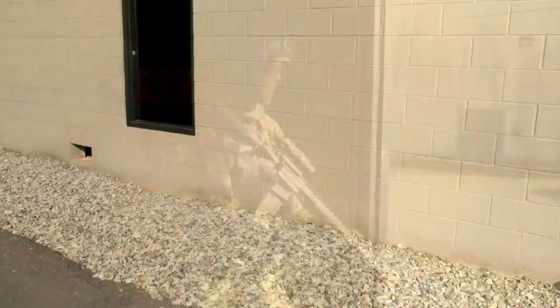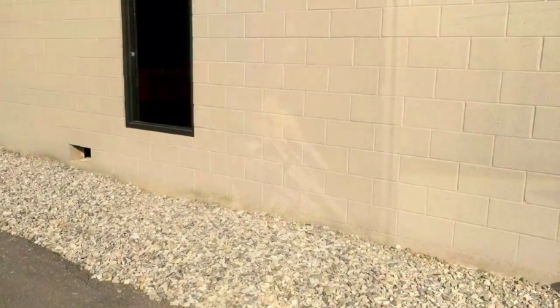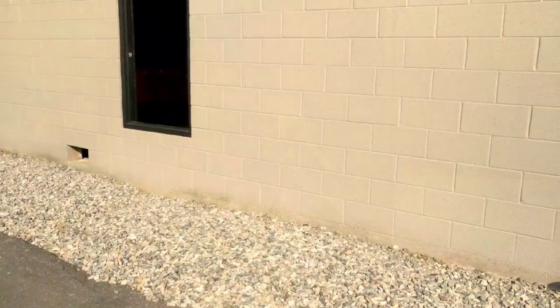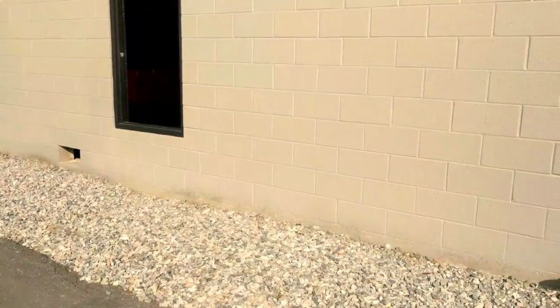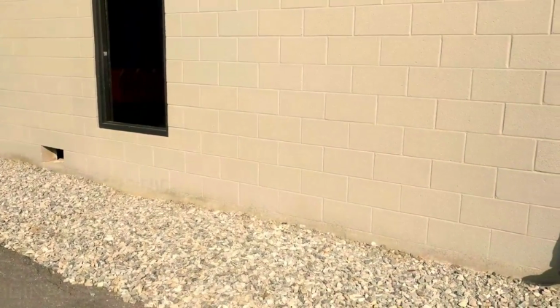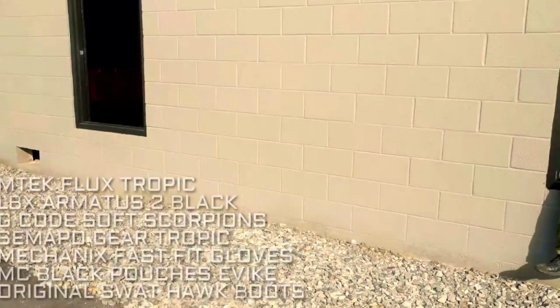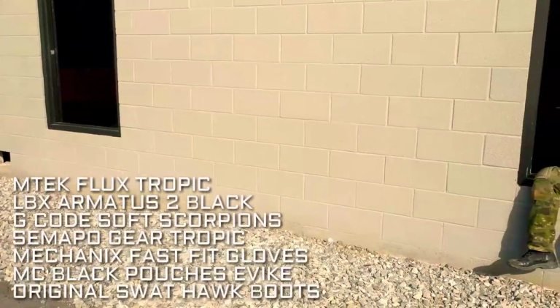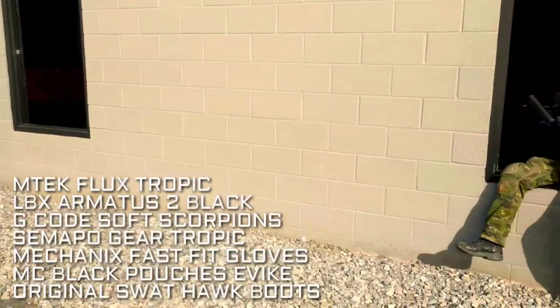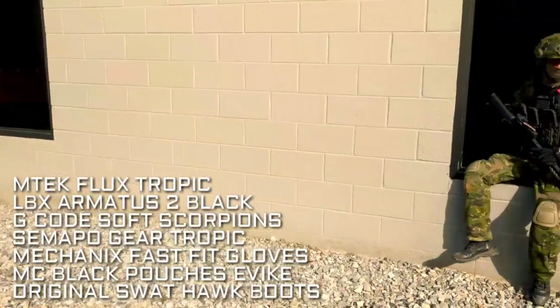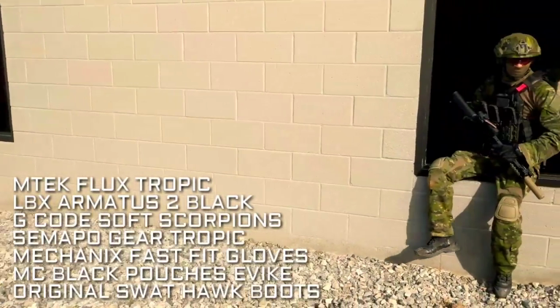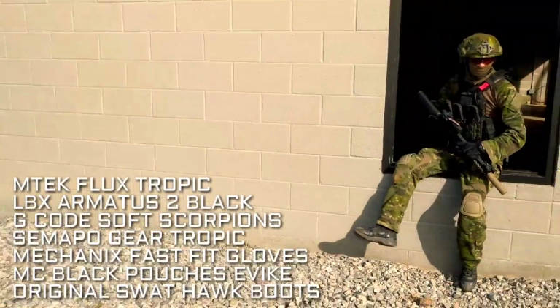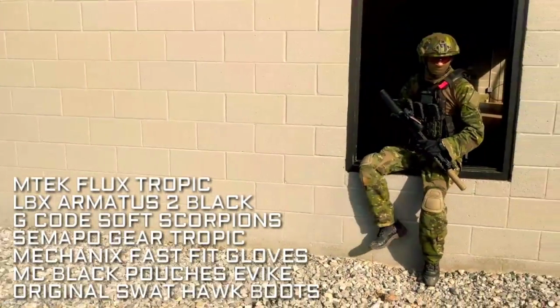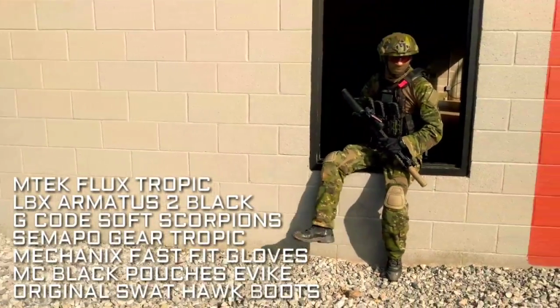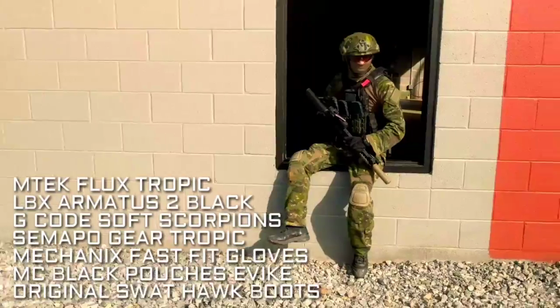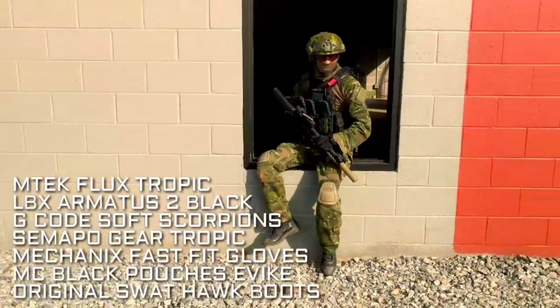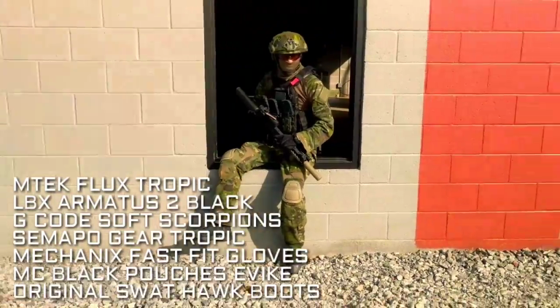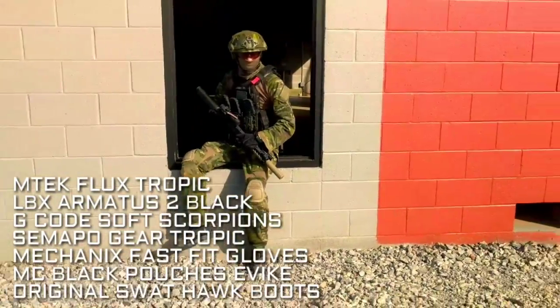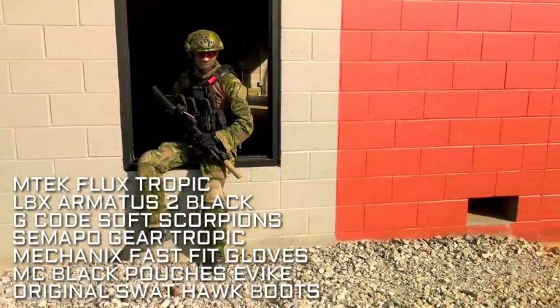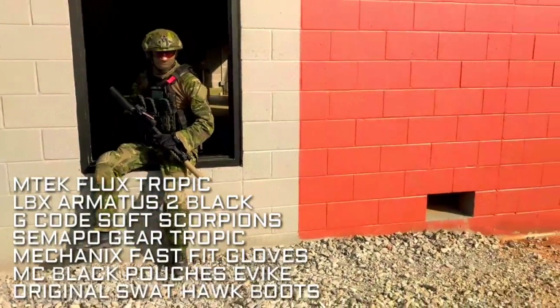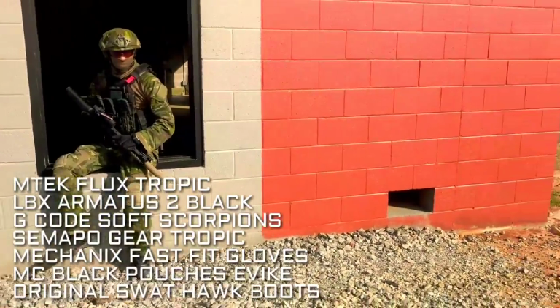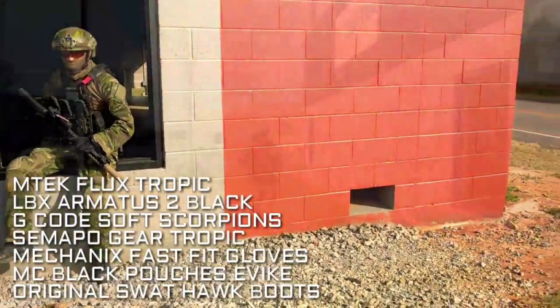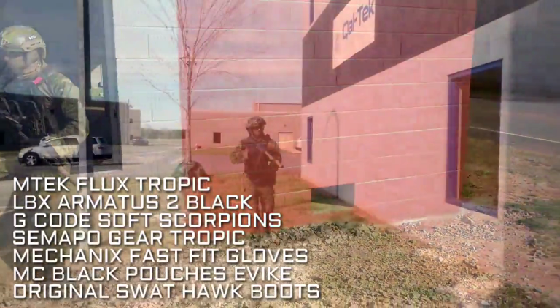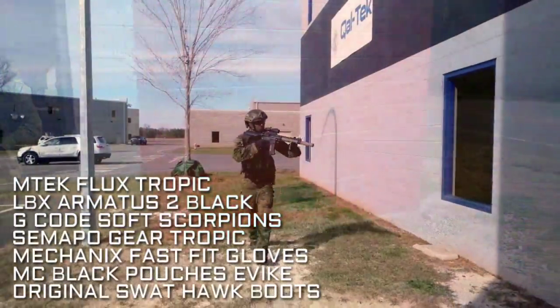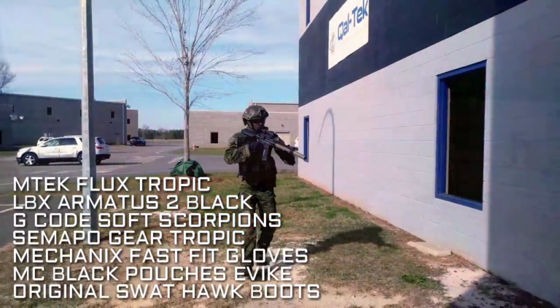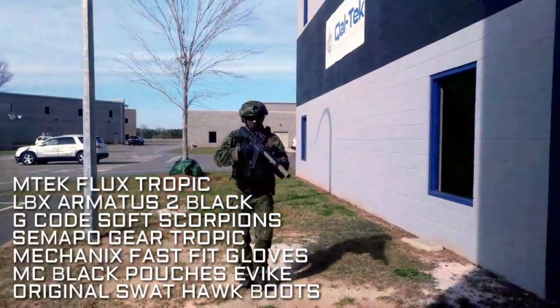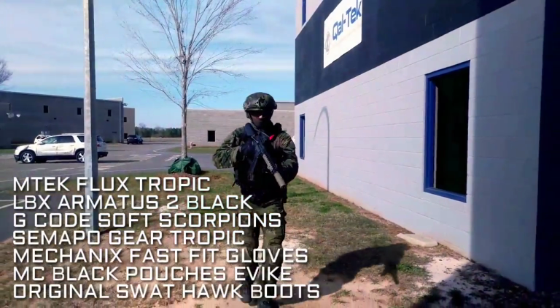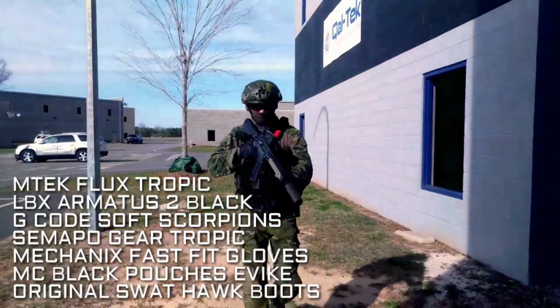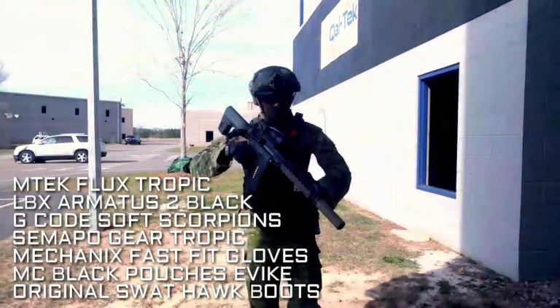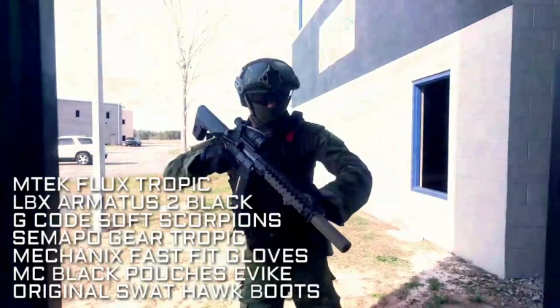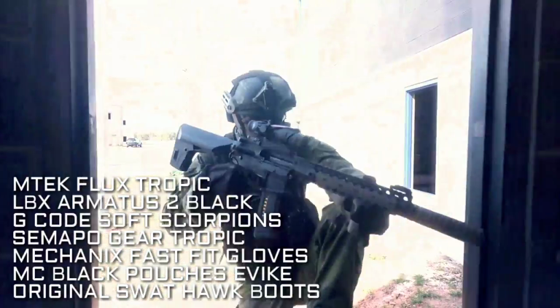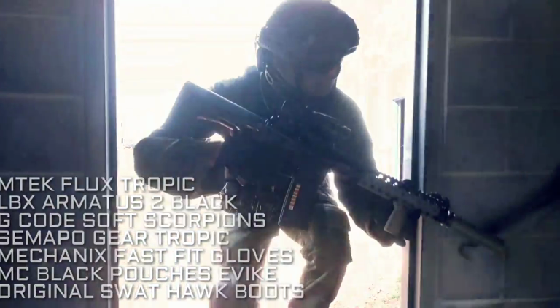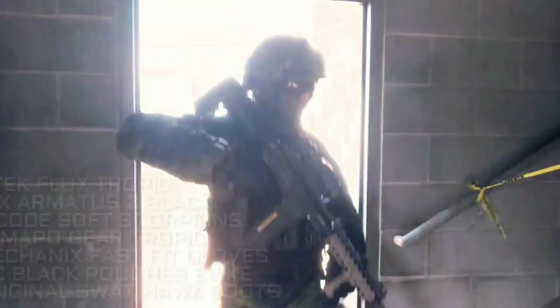I also have my LBX Armatis Gen 2 — the same one you guys saw at Shacho with the G-code prototype panels. I can't wait for those panels to come out because you guys are gonna love it. It's really the way to run the Armatis now.